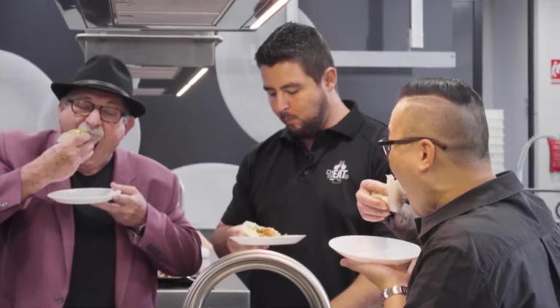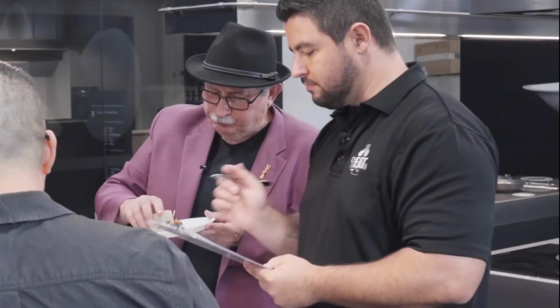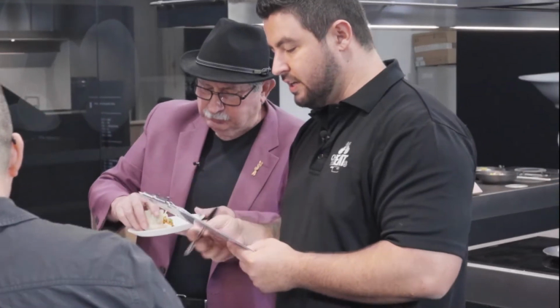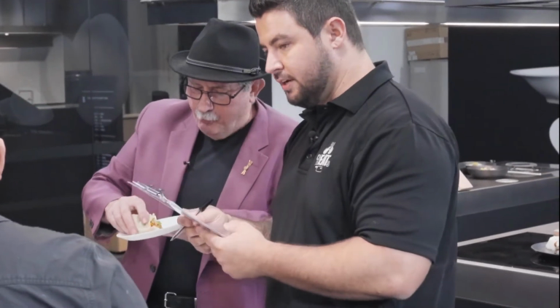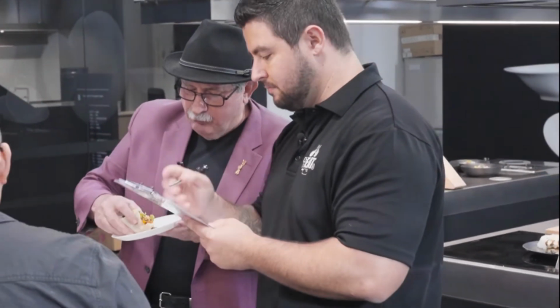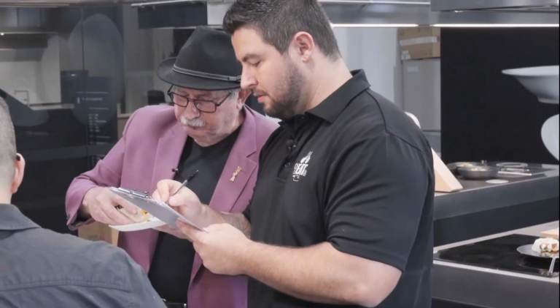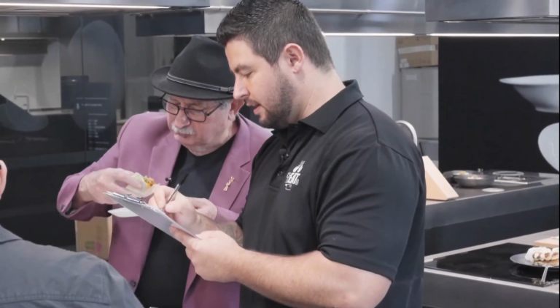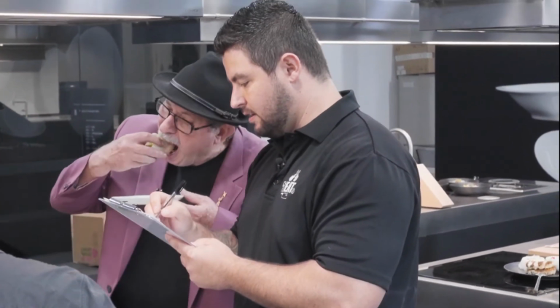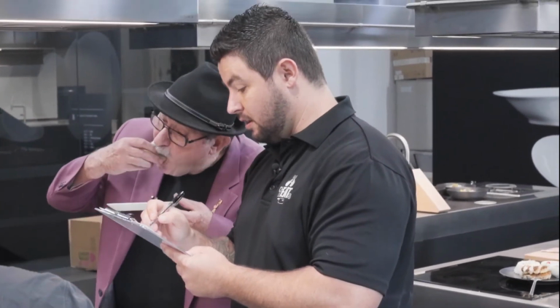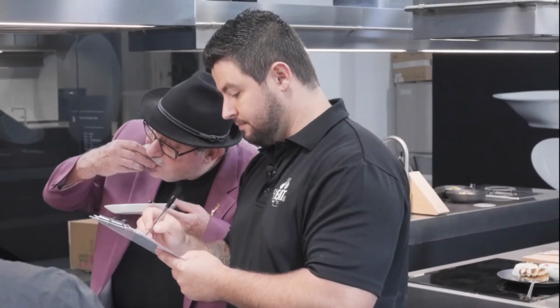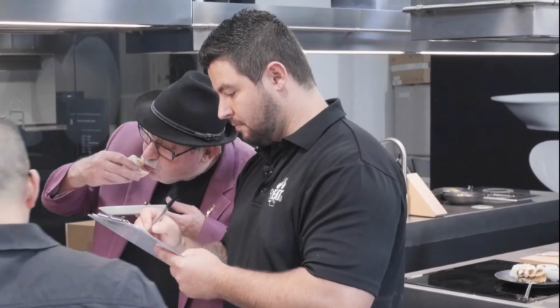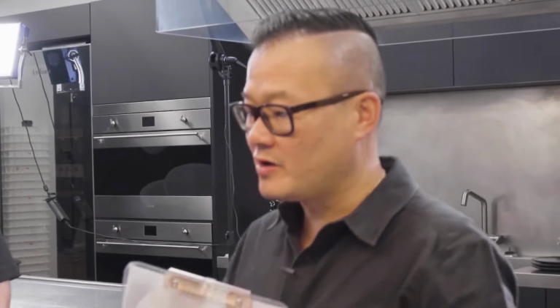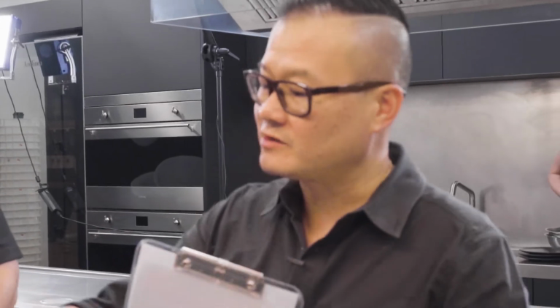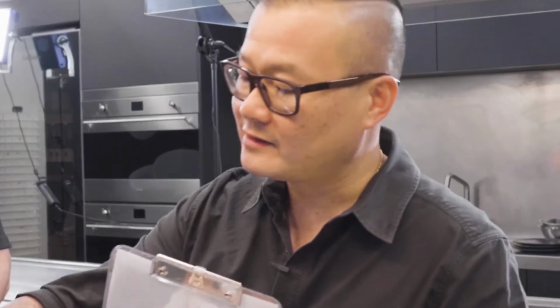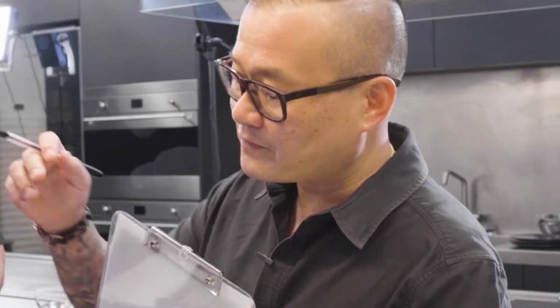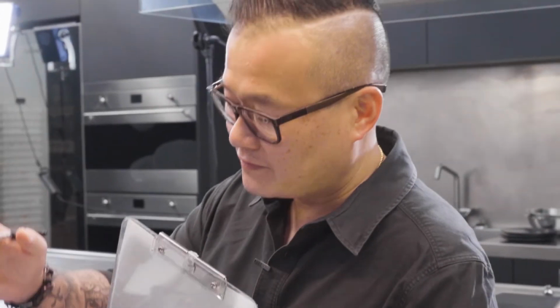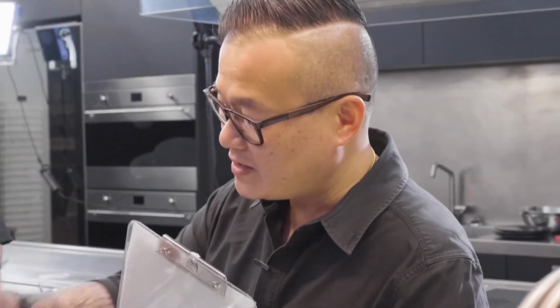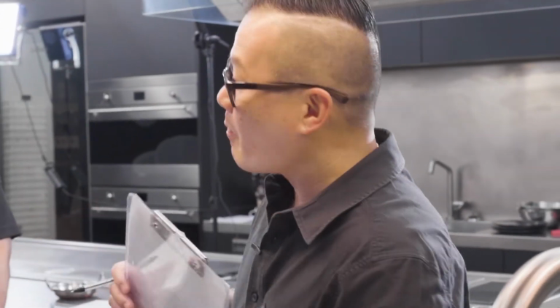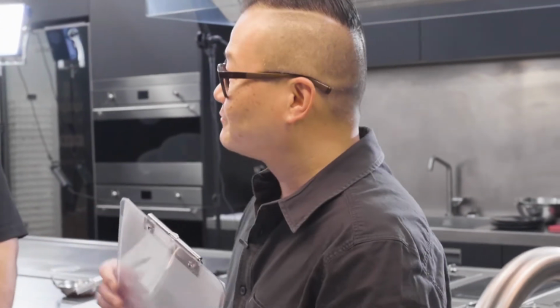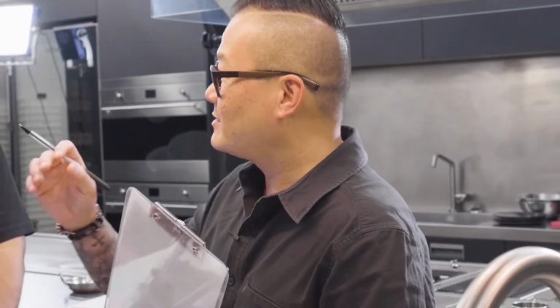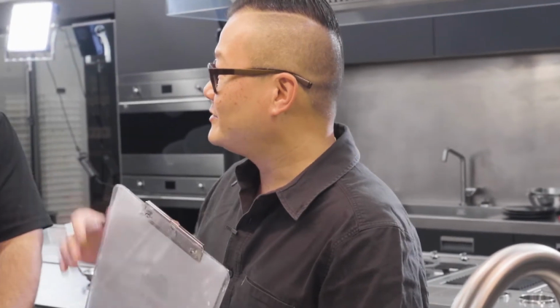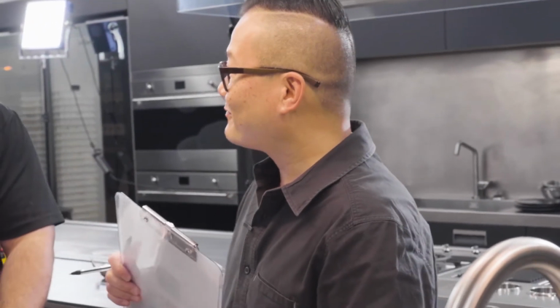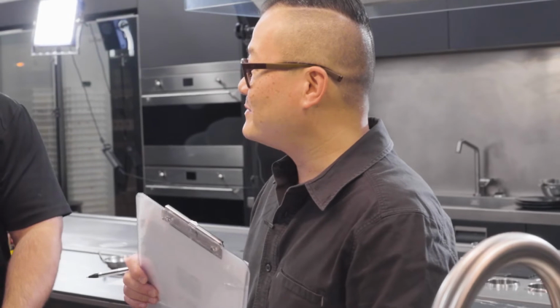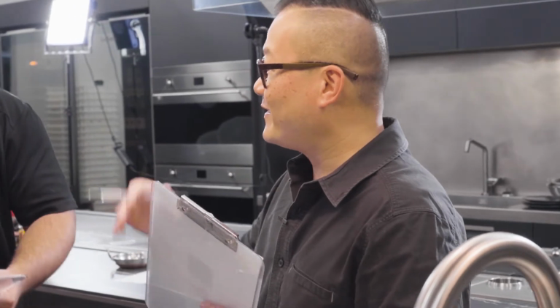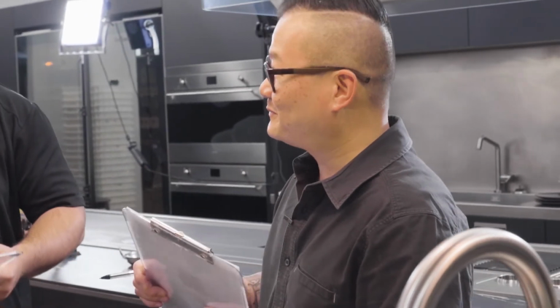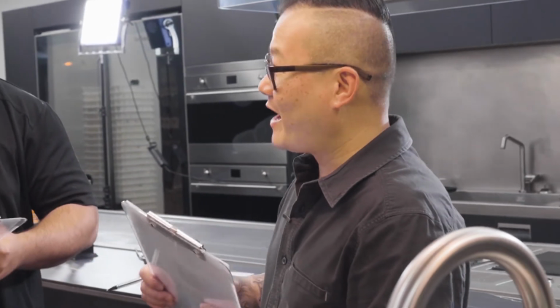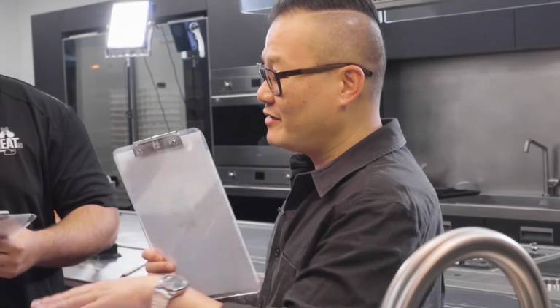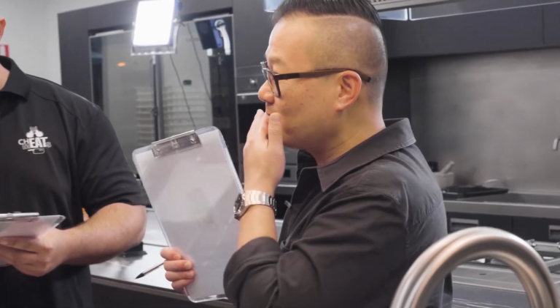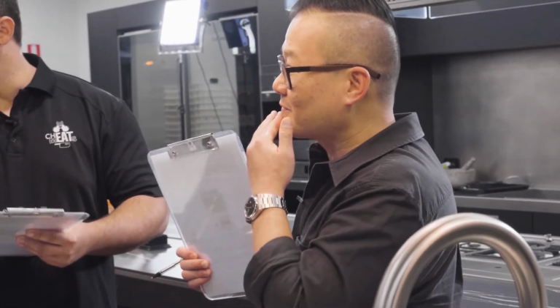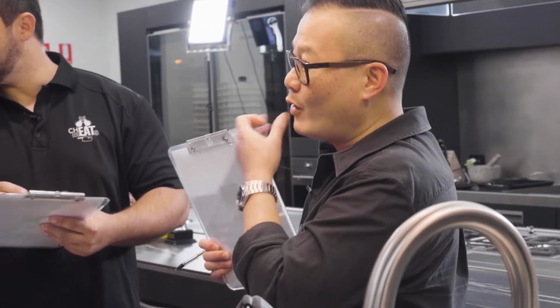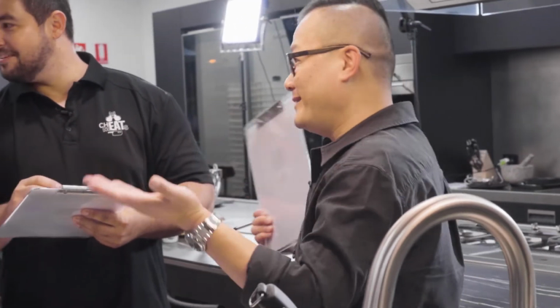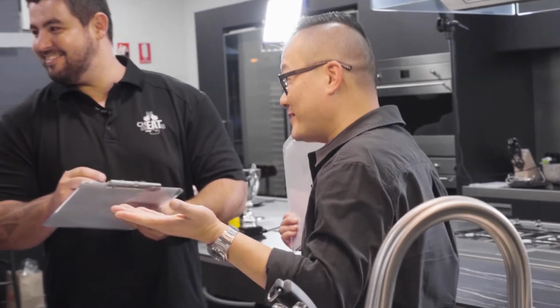It's got a good hit of chilli, which I love. You know you have the crunch from the lettuce, peanuts, lemon juice, a bit of everything. And that beautiful pork mince, right?